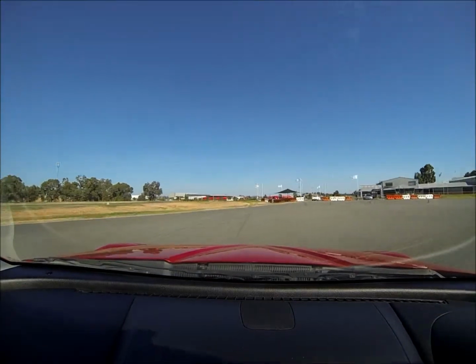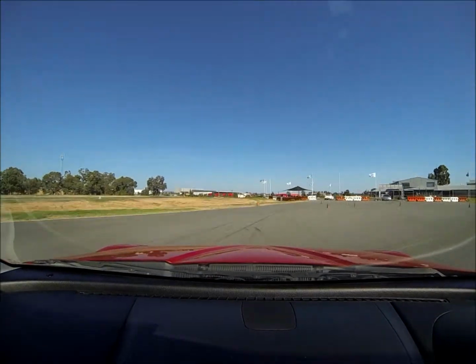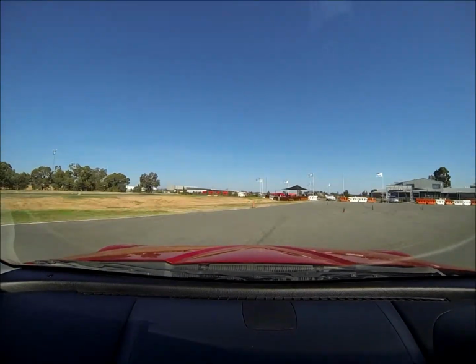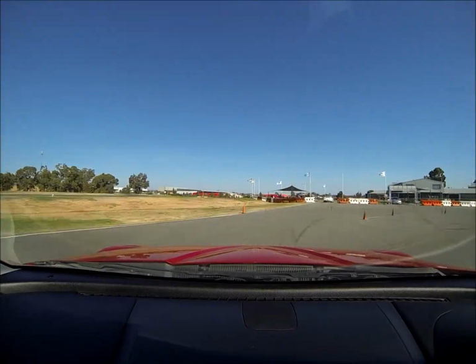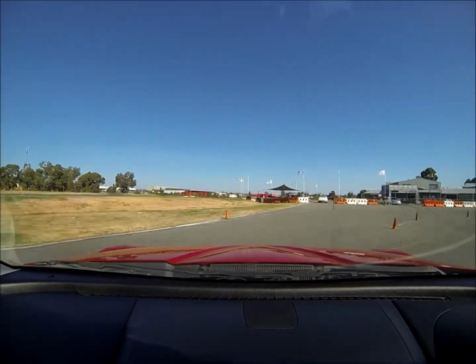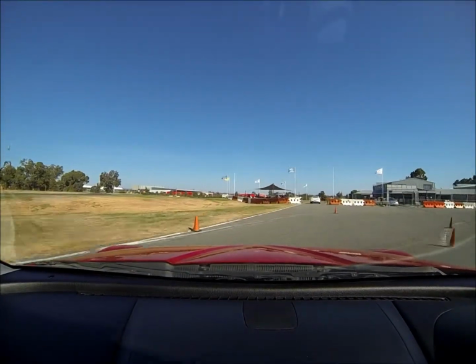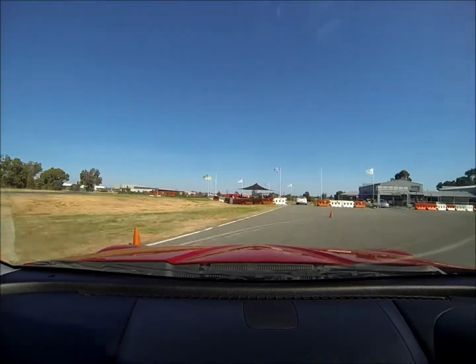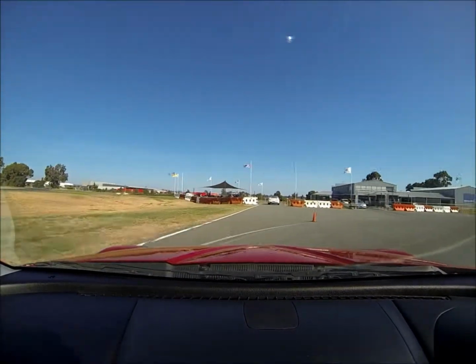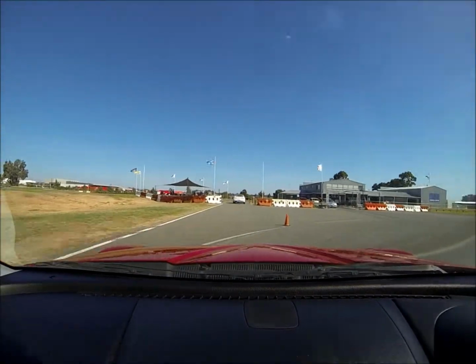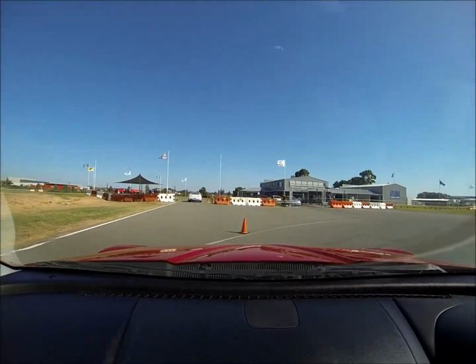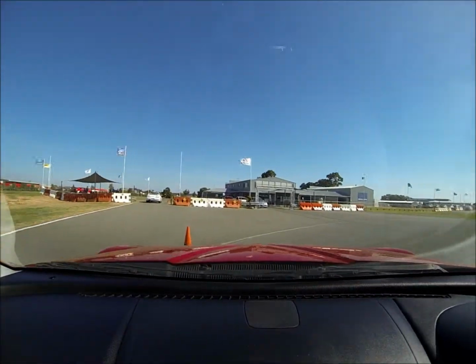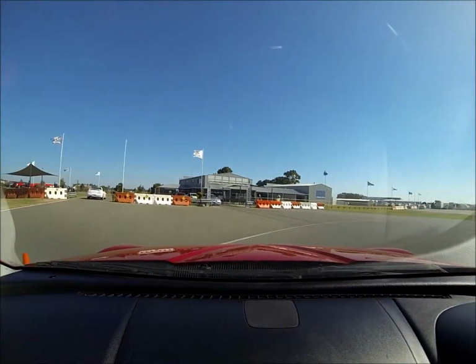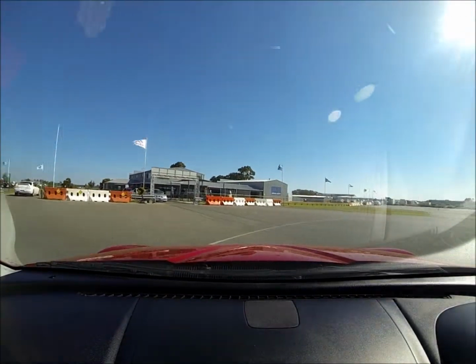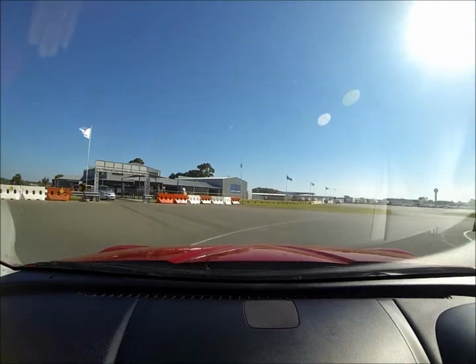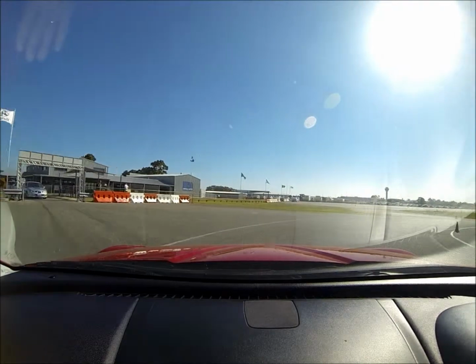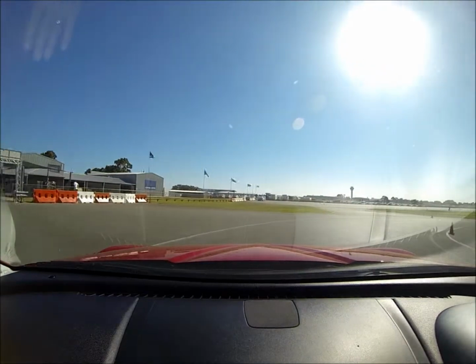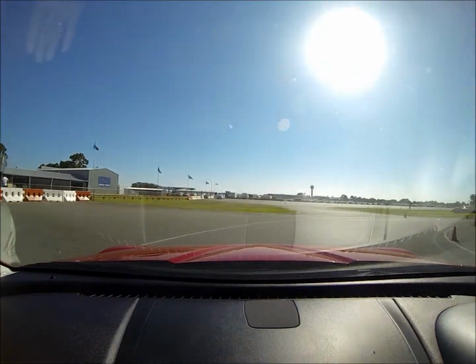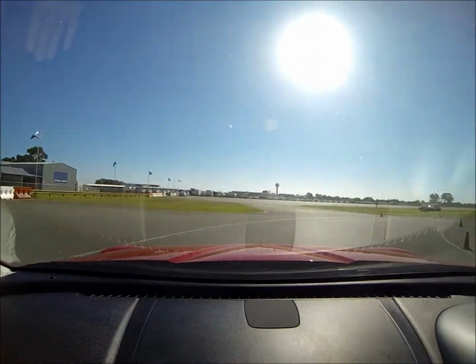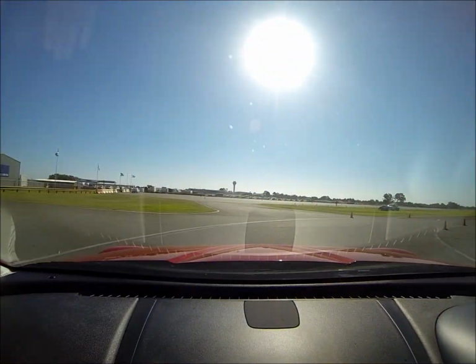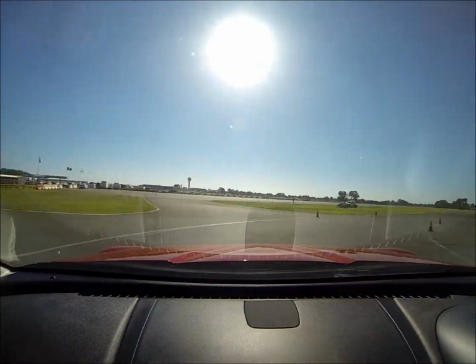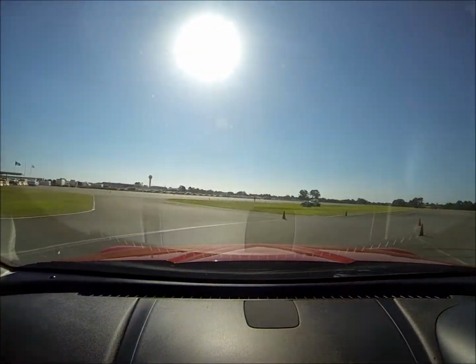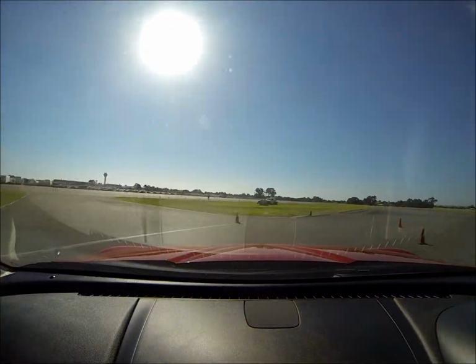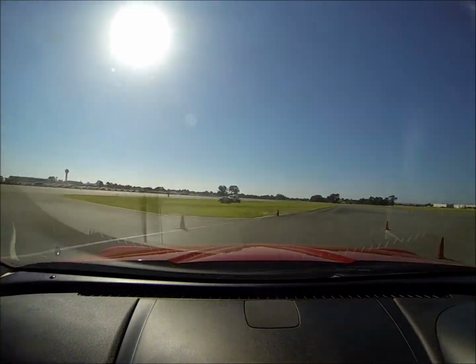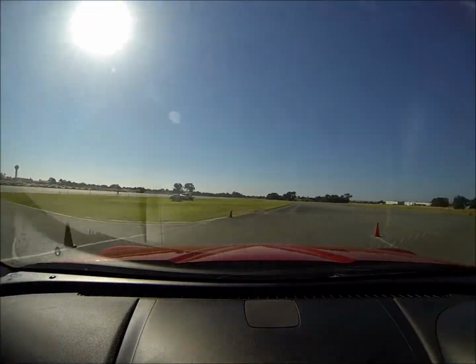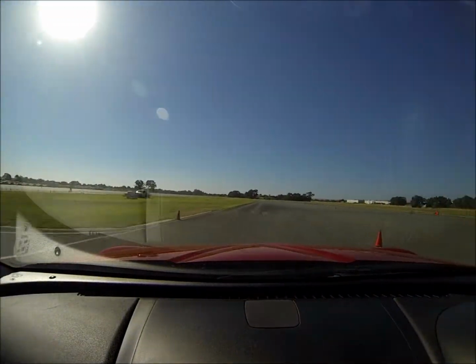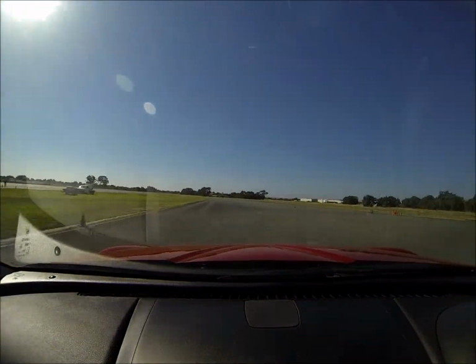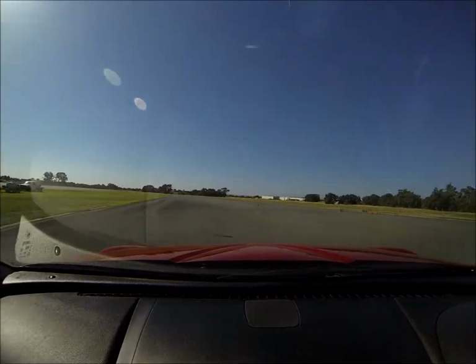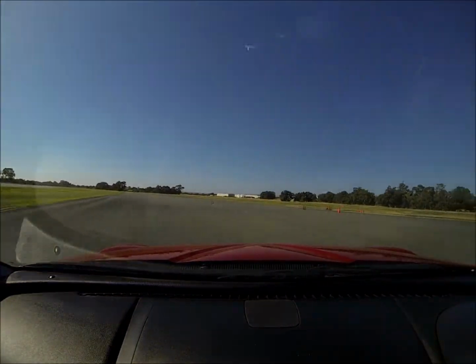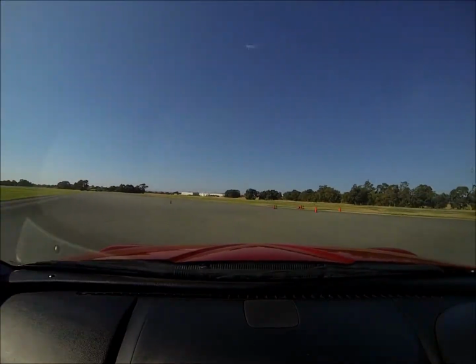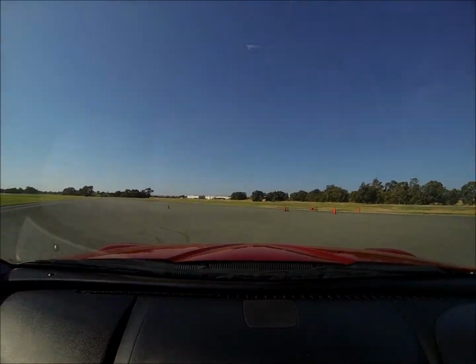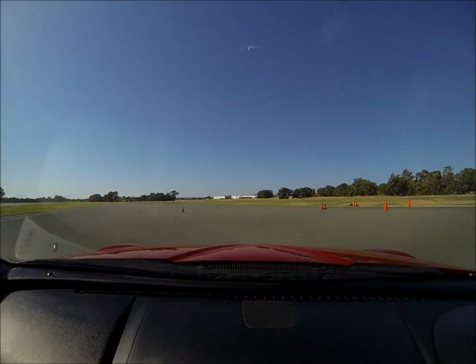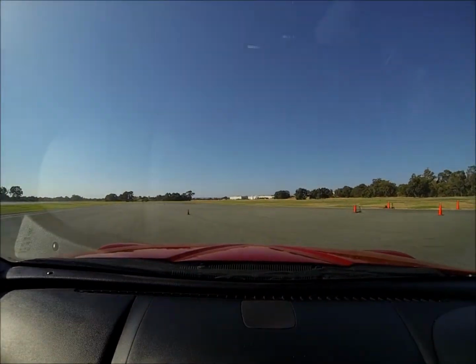Brake hard straight line, same again. Leave it out to the left, leave it out on this white line on the left, and then just tuck your steering back in. And there you go — how smooth is that.